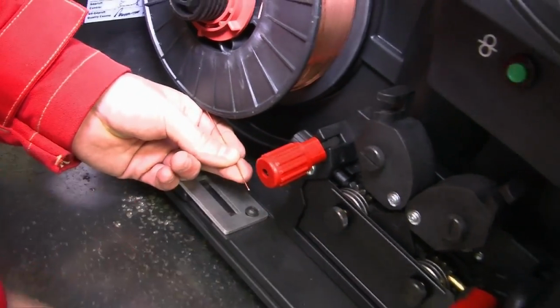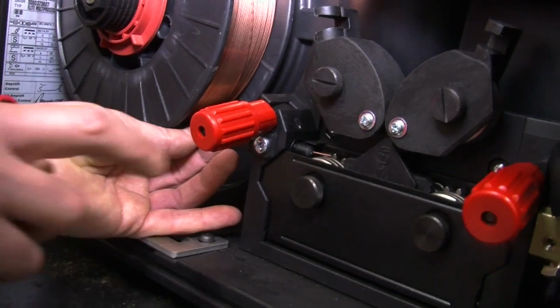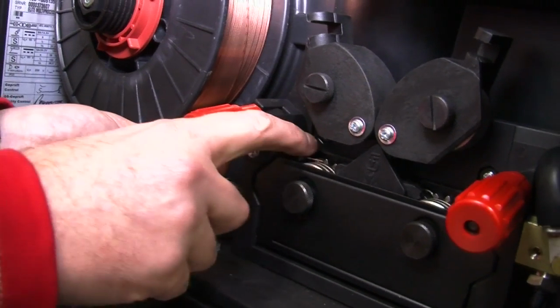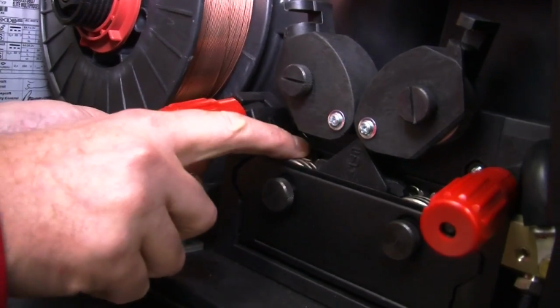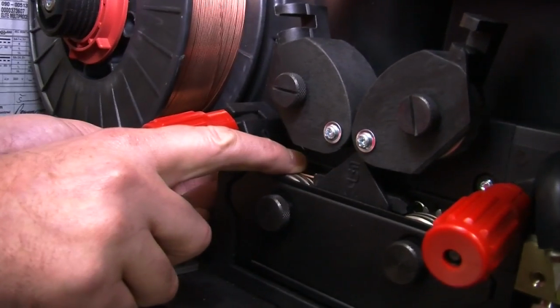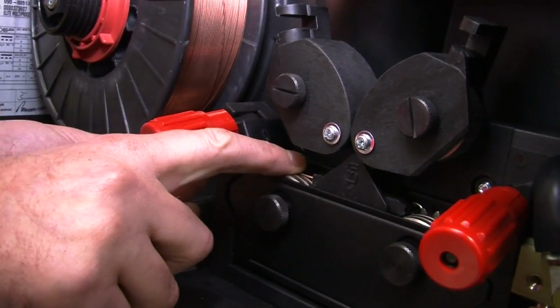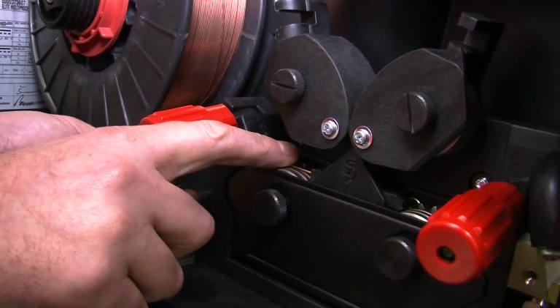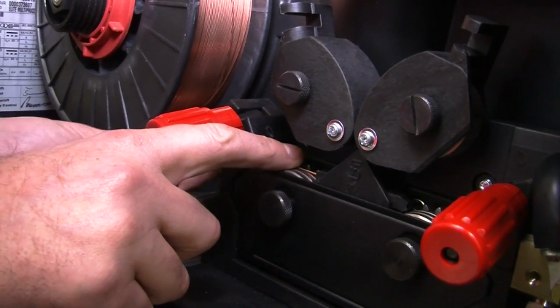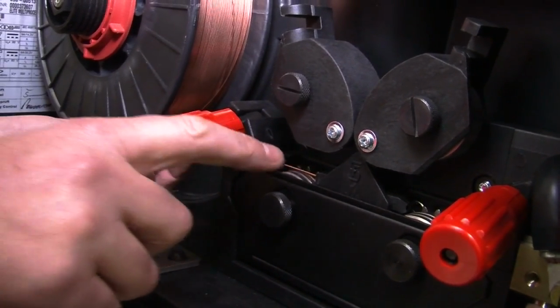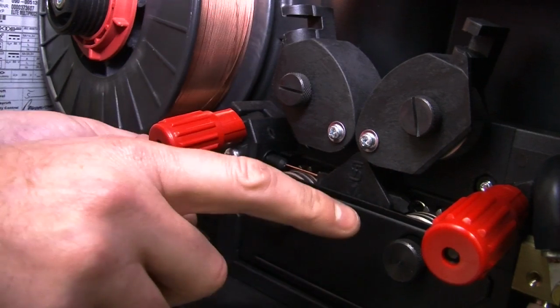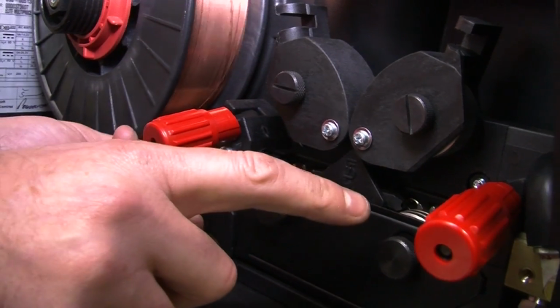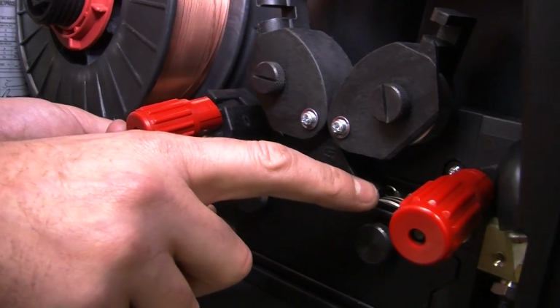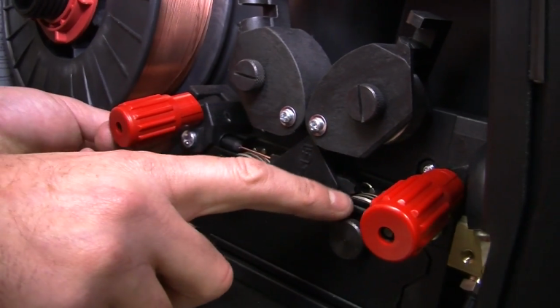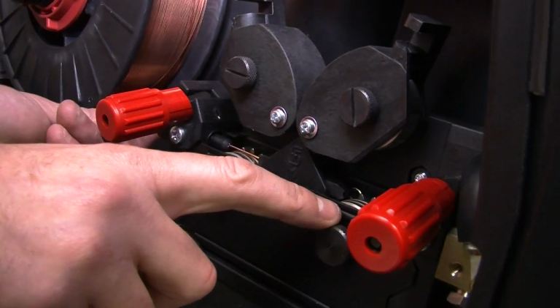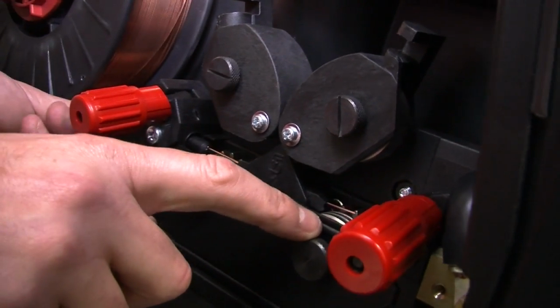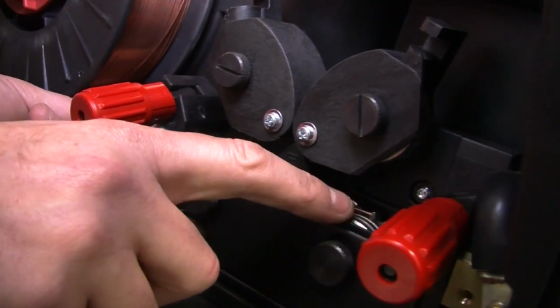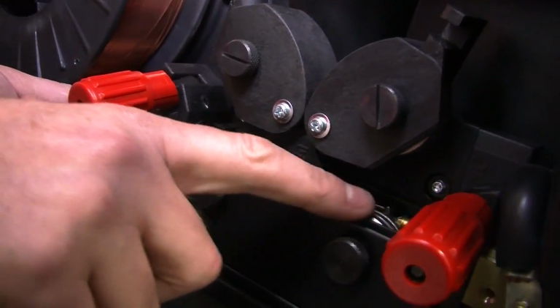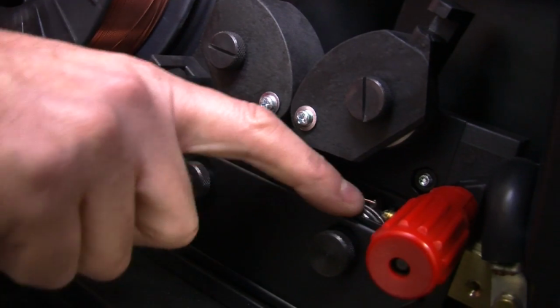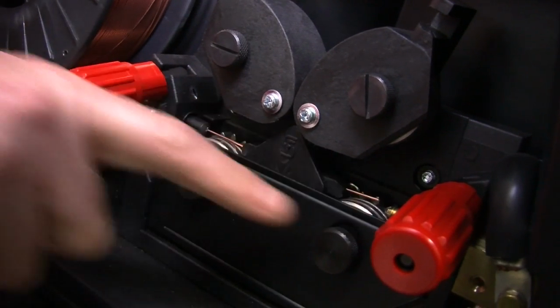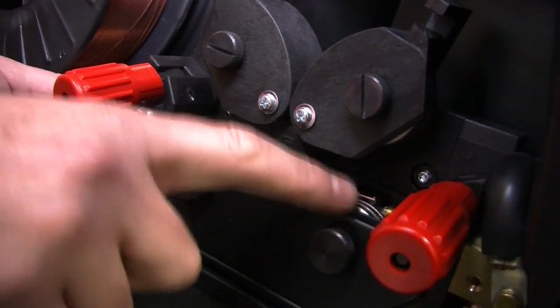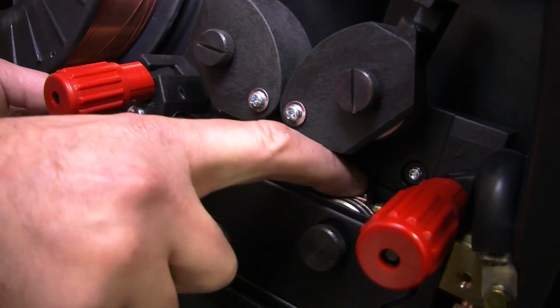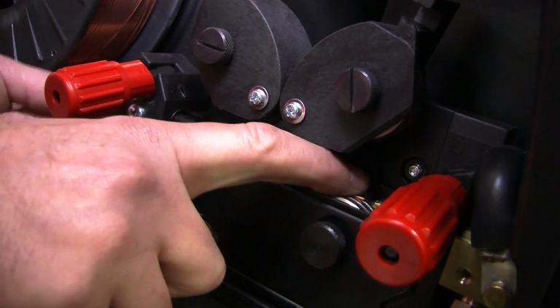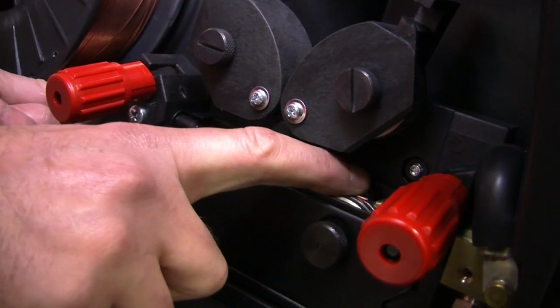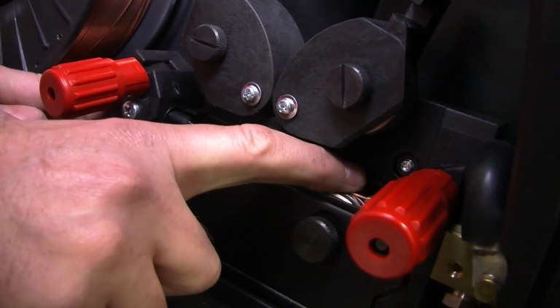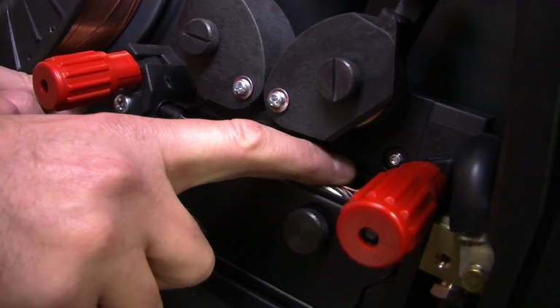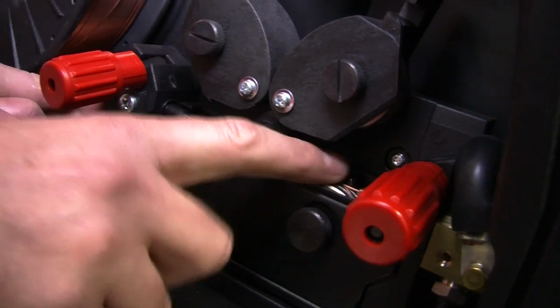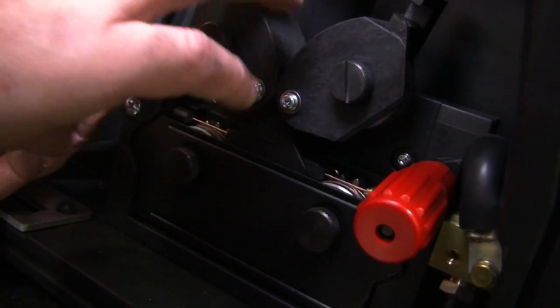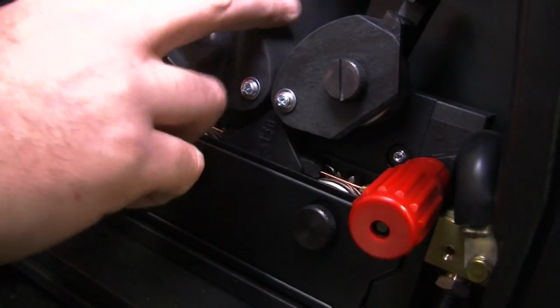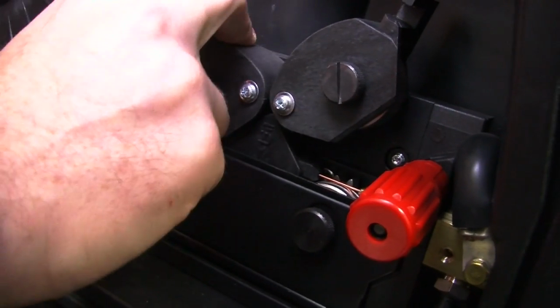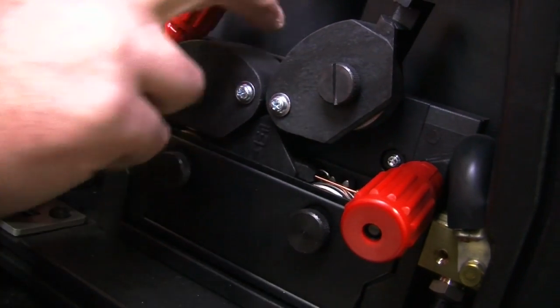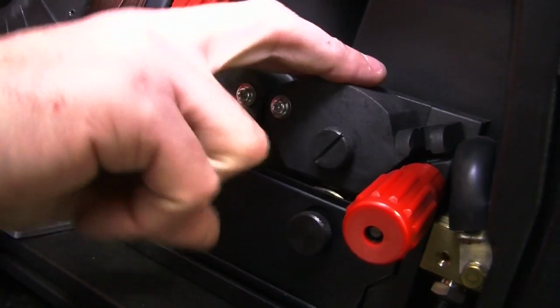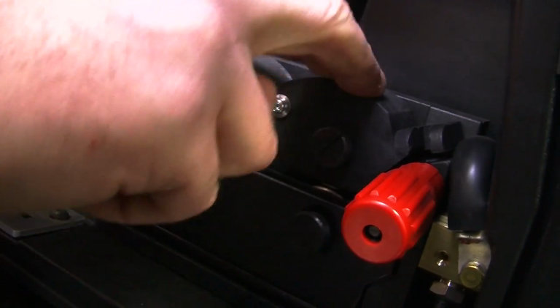Release the tension adjusting knob of the wire feed mechanism. Feed the cut end of the wire into the inlet guide, pushing it all the way through the feed roll mechanism and into the outlet guide. Close the tension adjusting knob to lock in the wire feed mechanism.